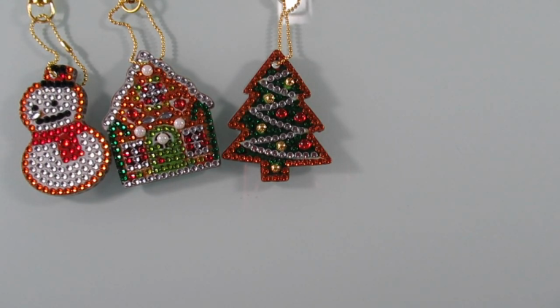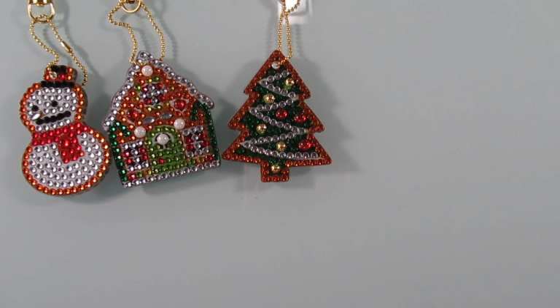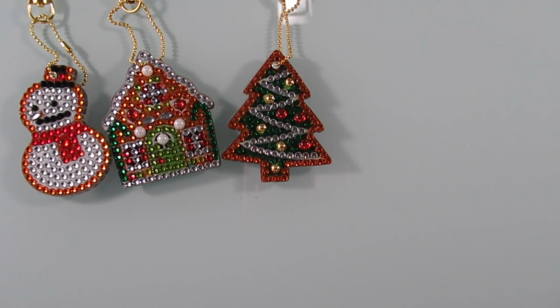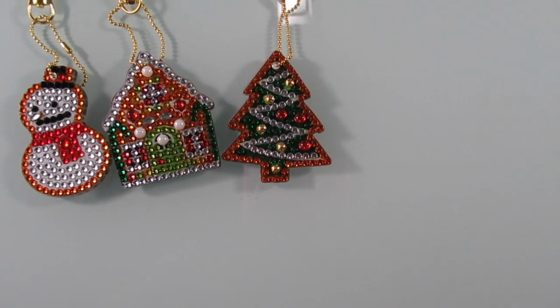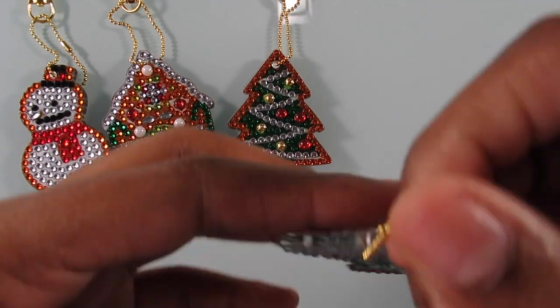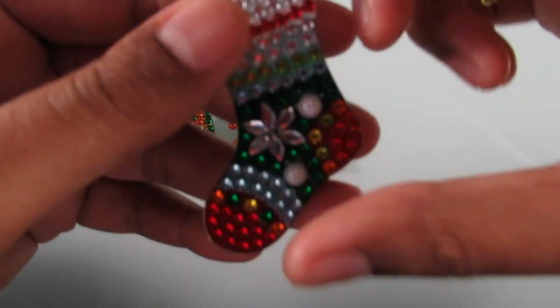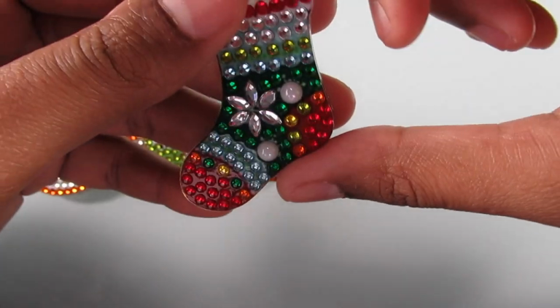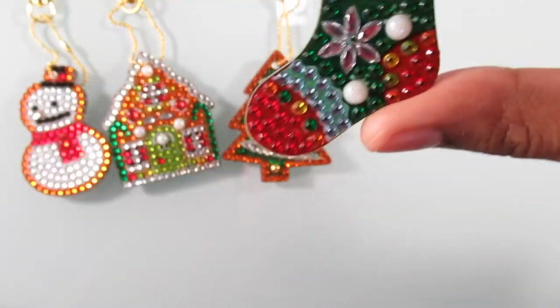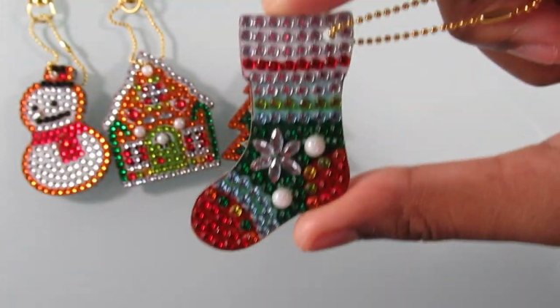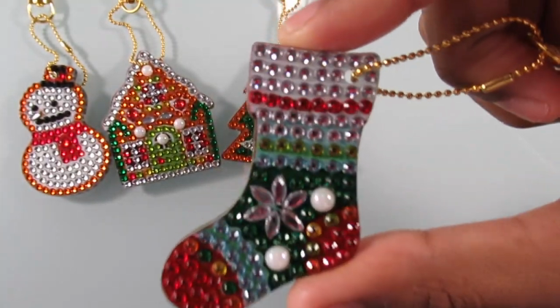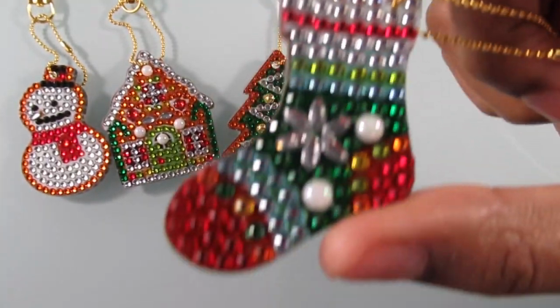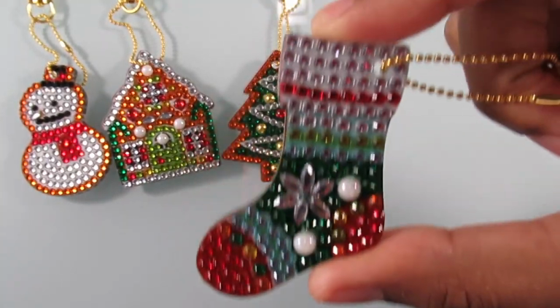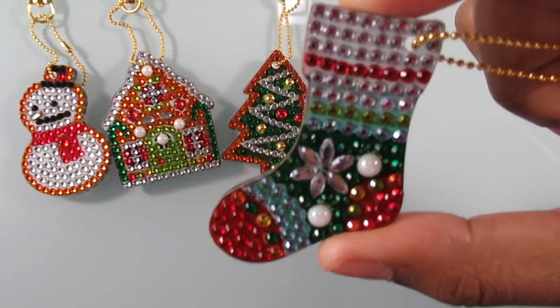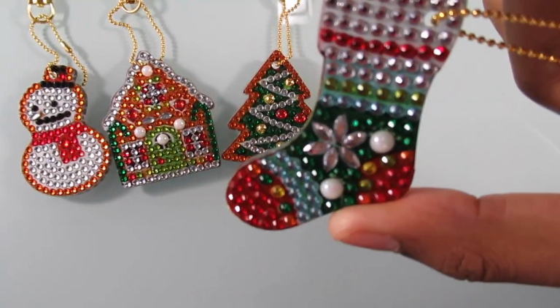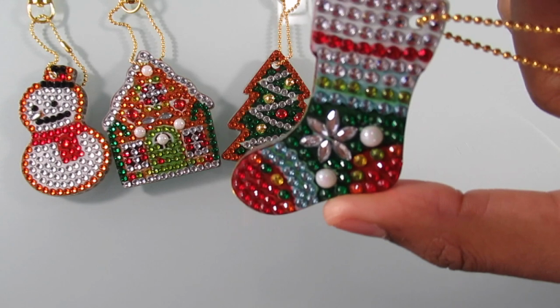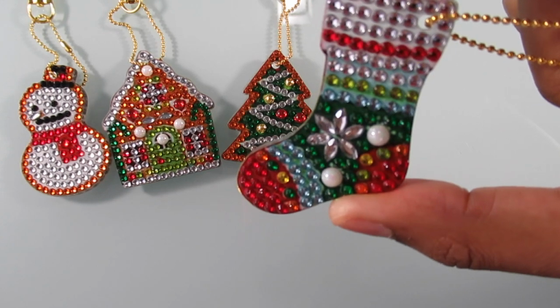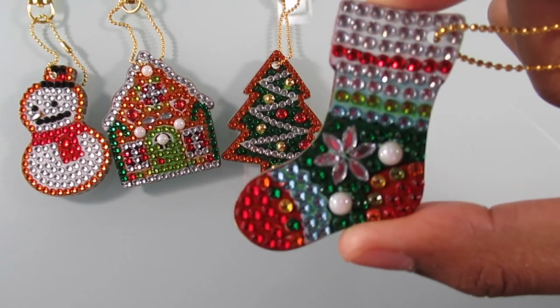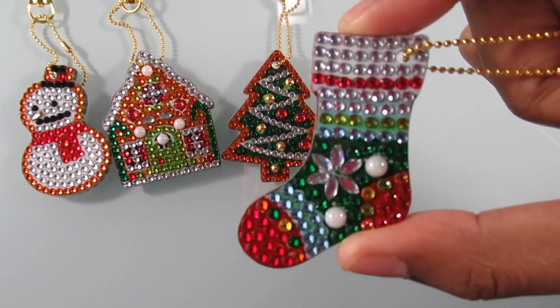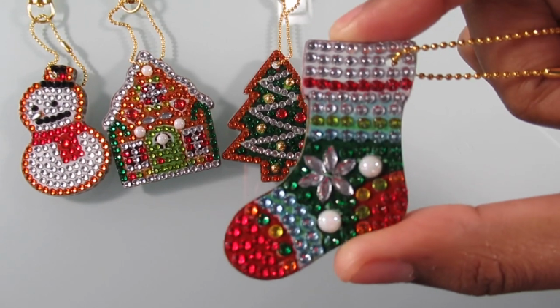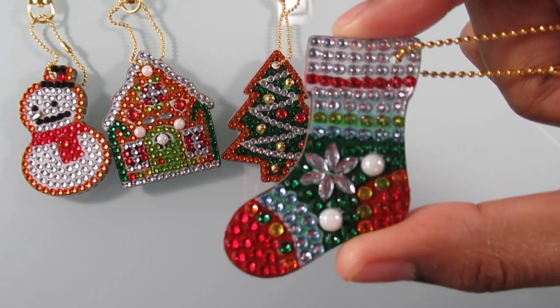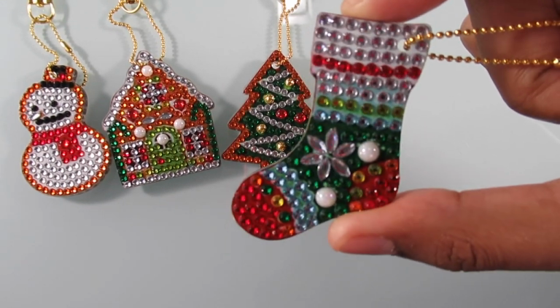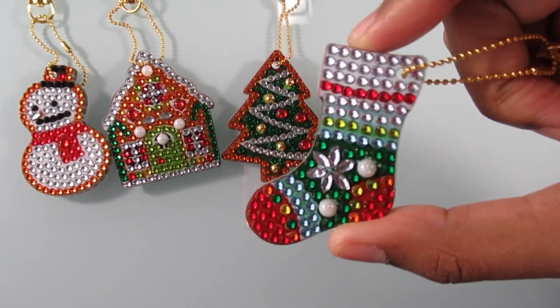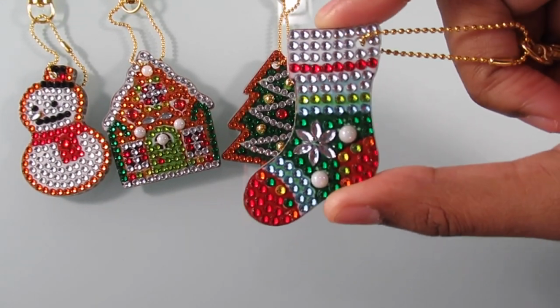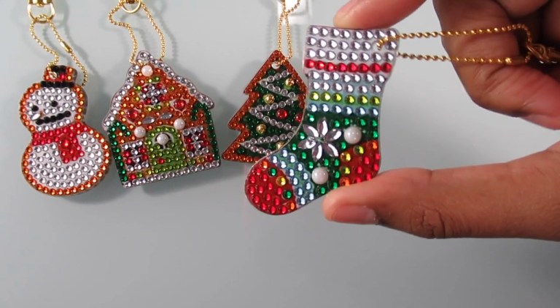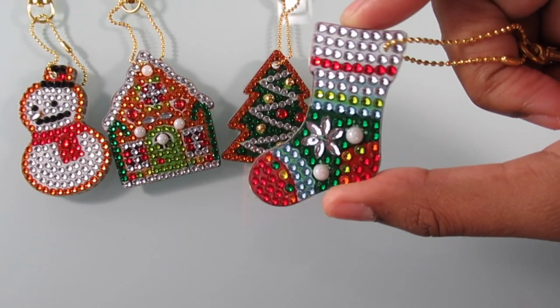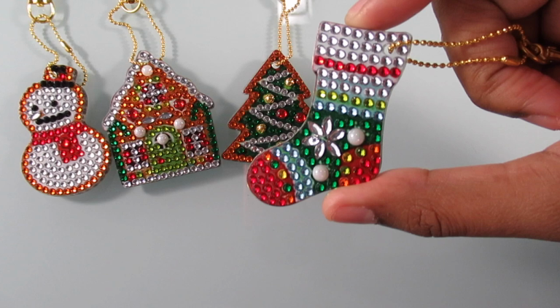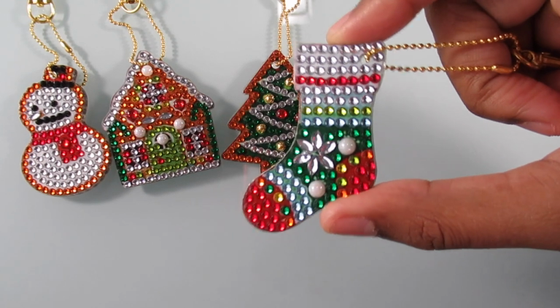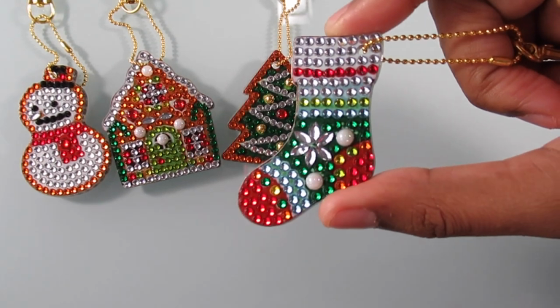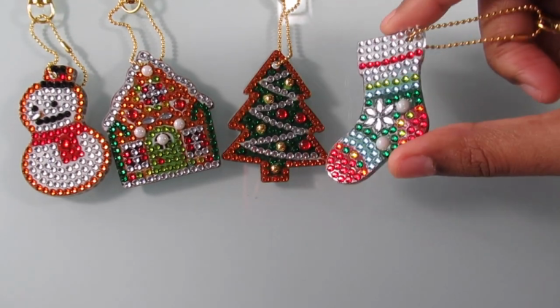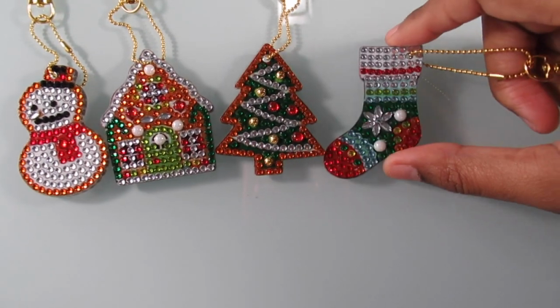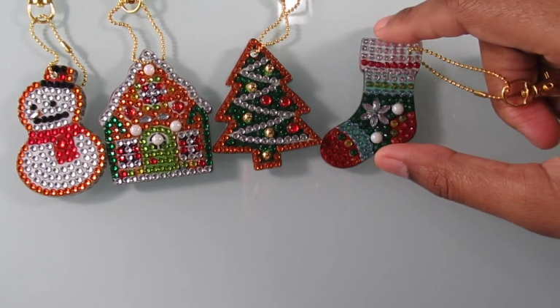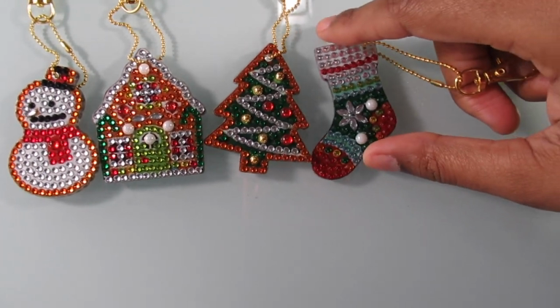Next up is my Christmas stocking and I really think this one came out really good. I actually really like this one a lot — it's really, really nice, so I'm very happy with this one.